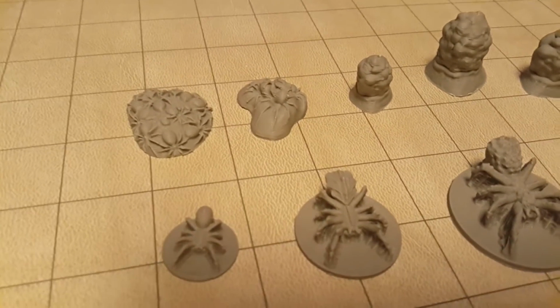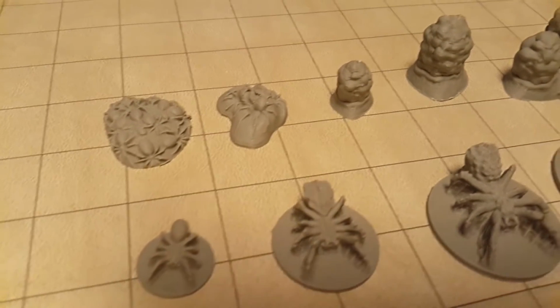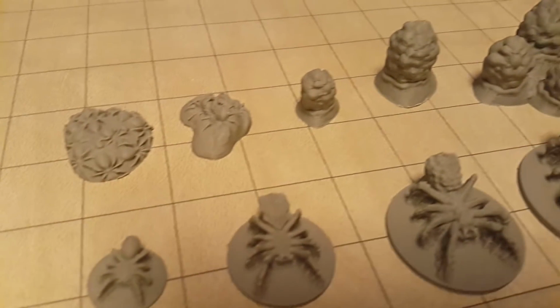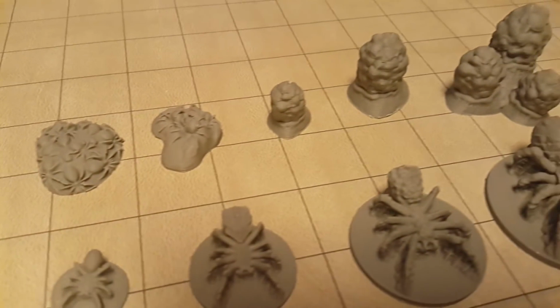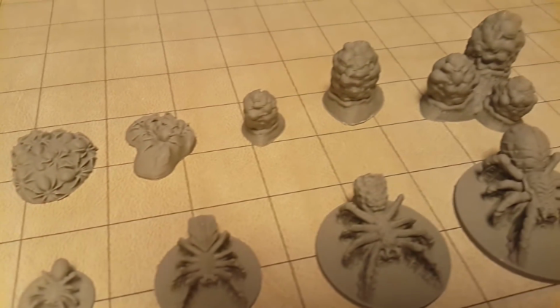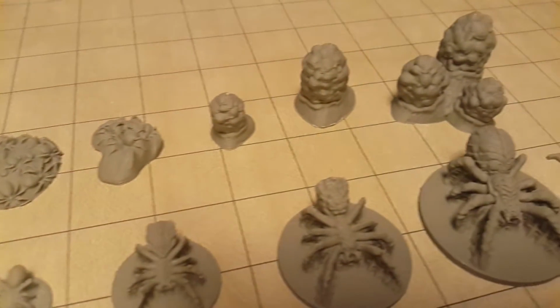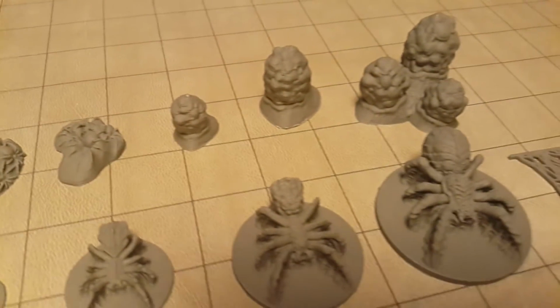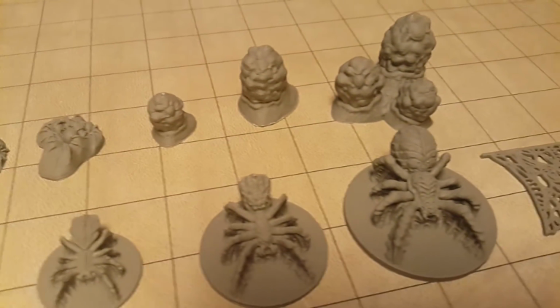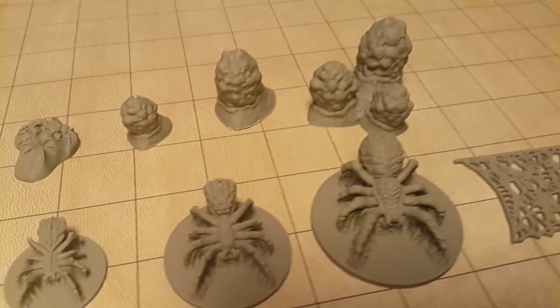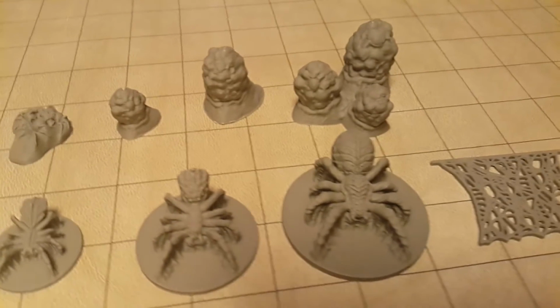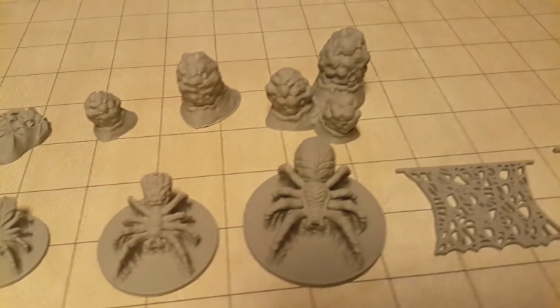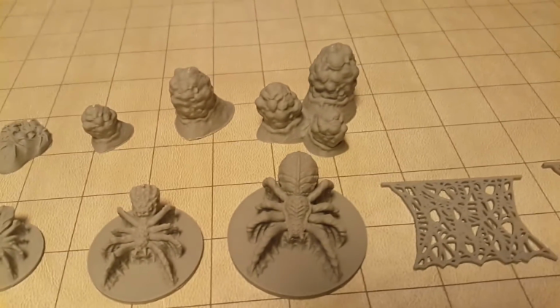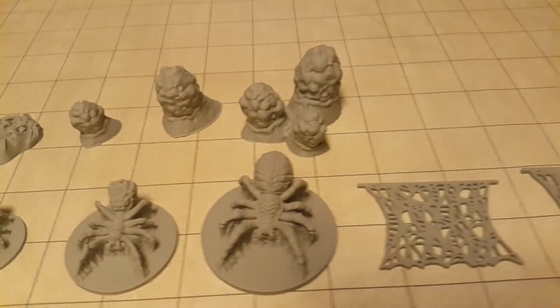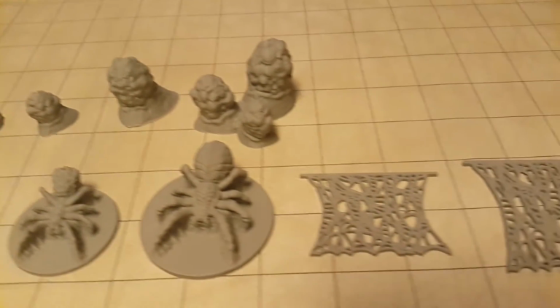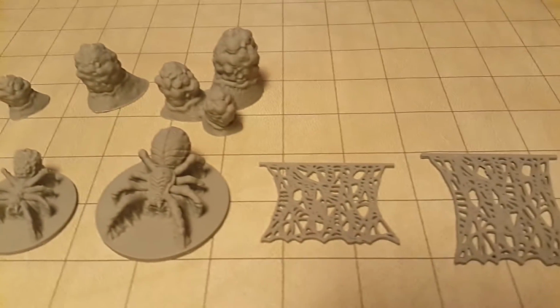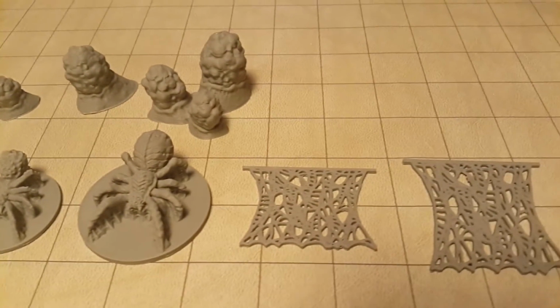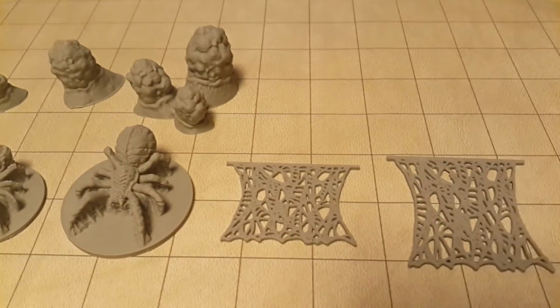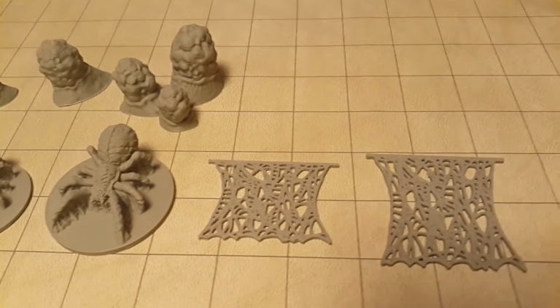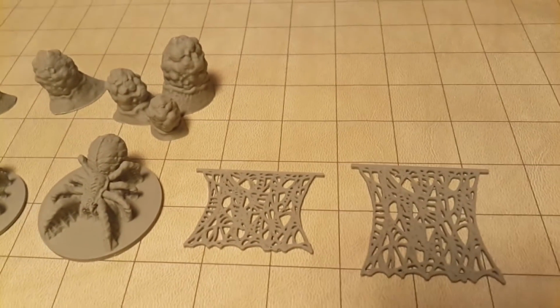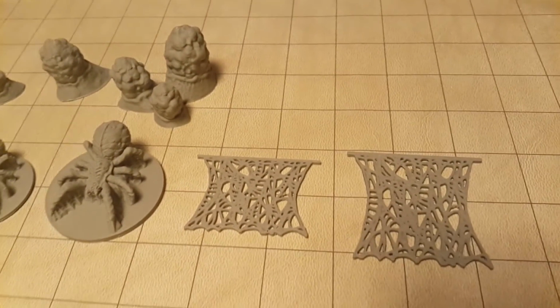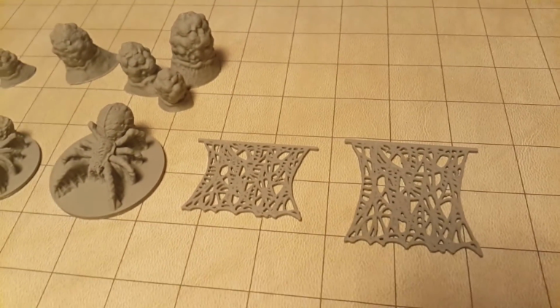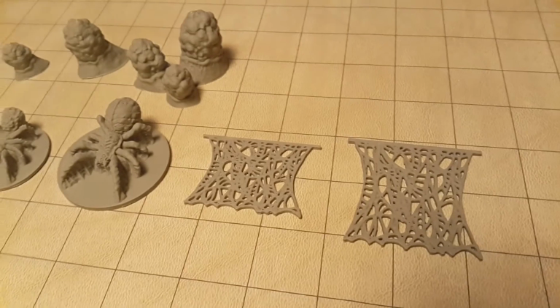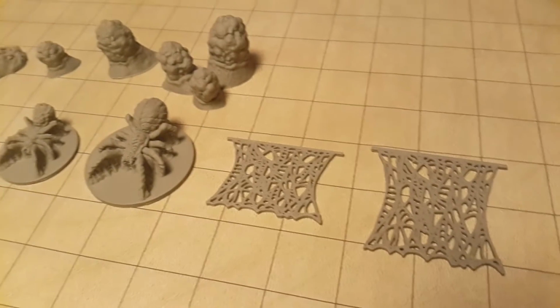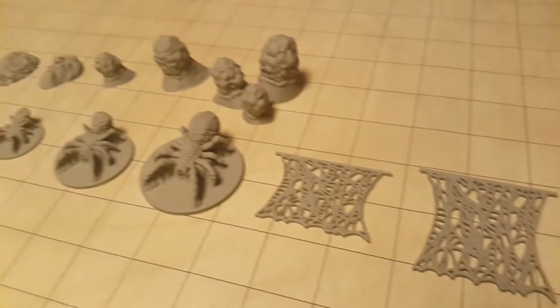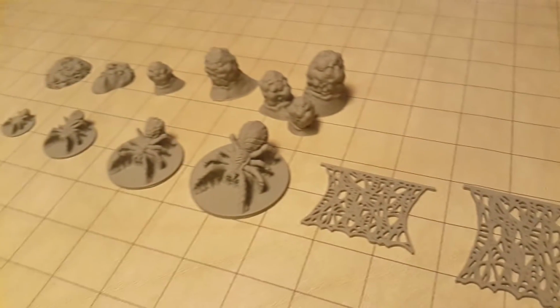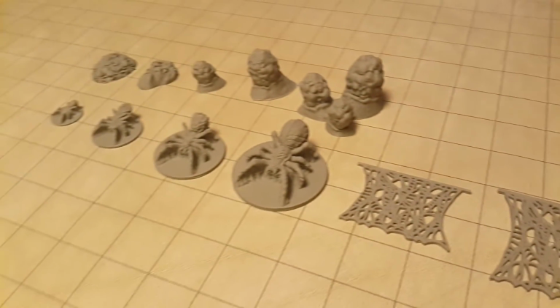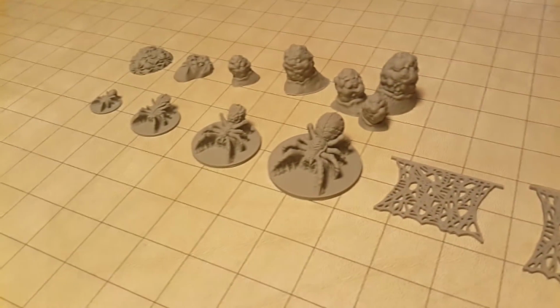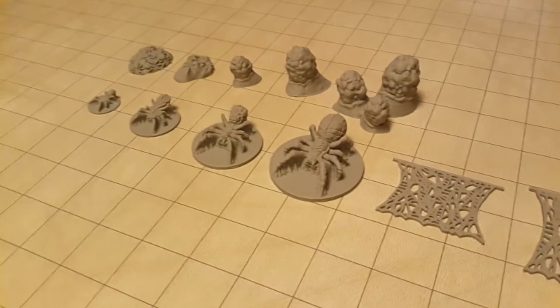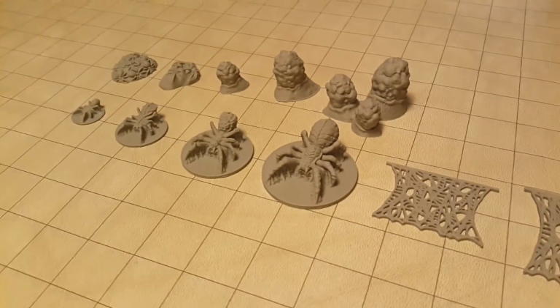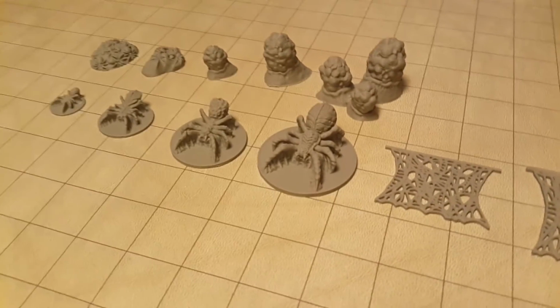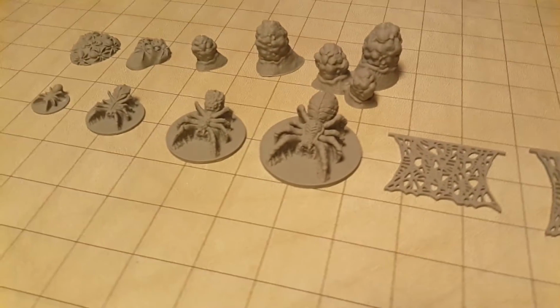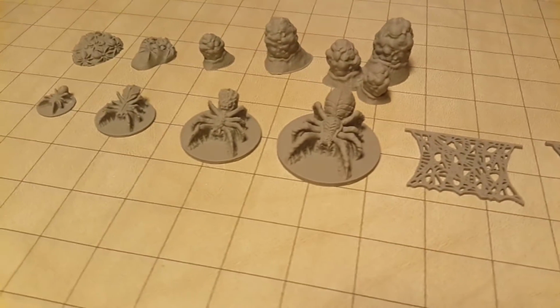Remember to check us out at www.rocketpiggames.com as well as this YouTube channel for regular updates on new and upcoming products. Here we've got the spider swarm,